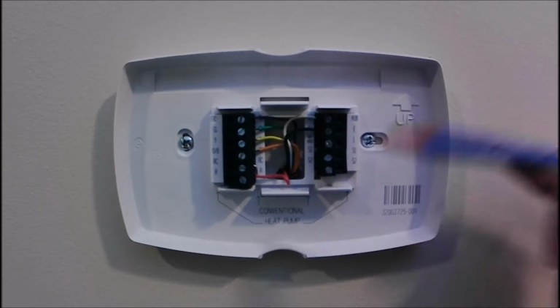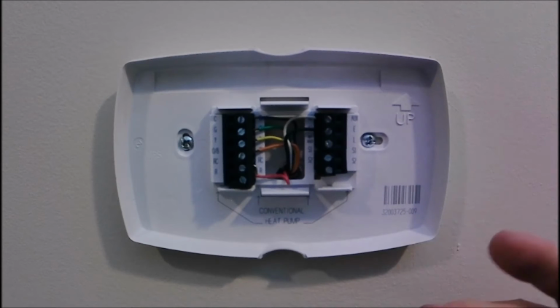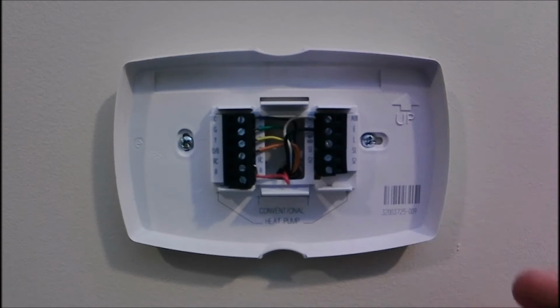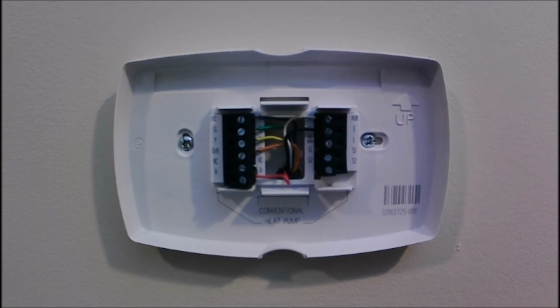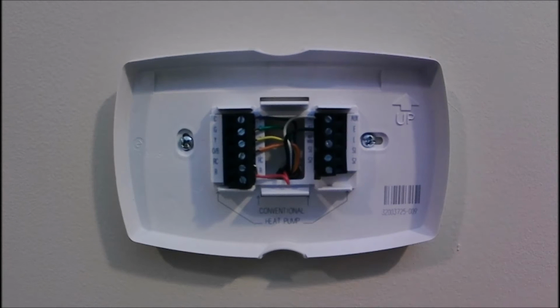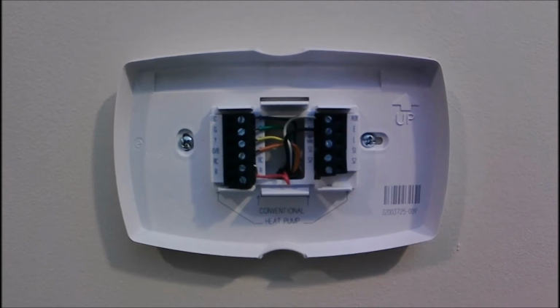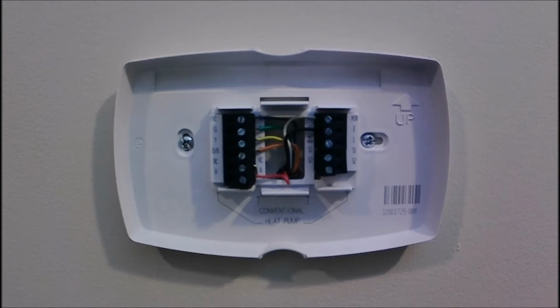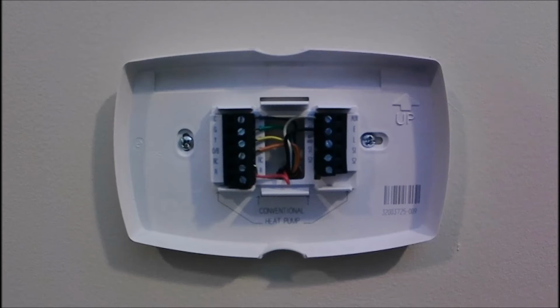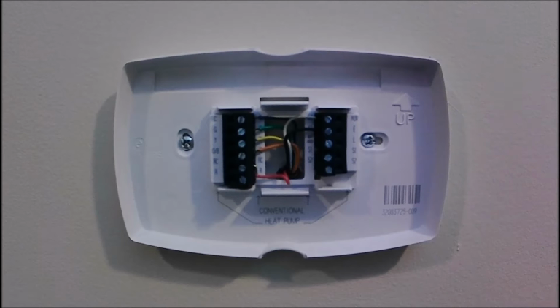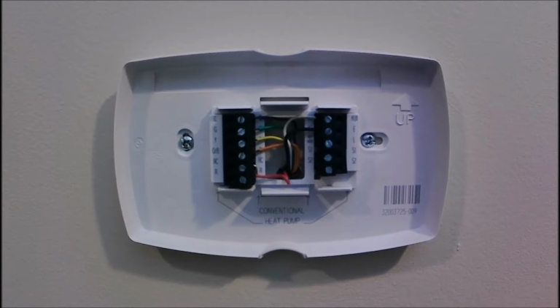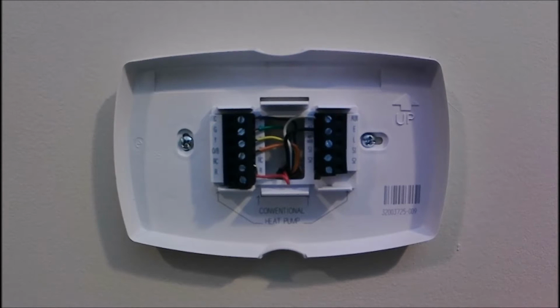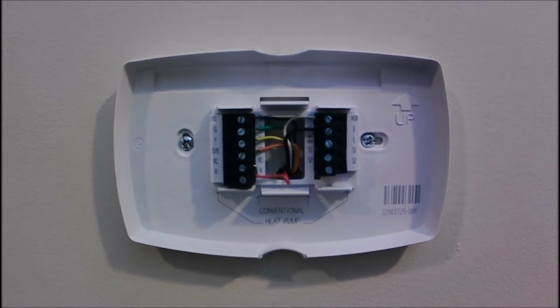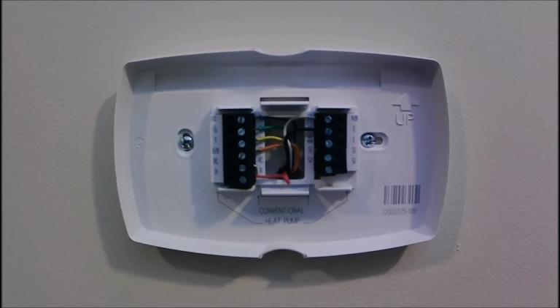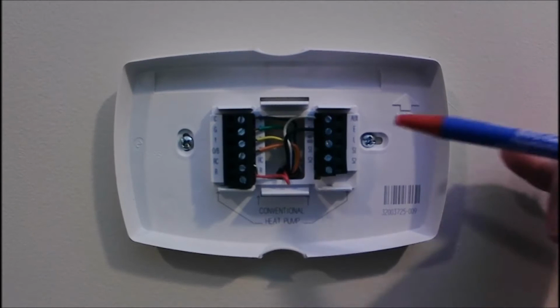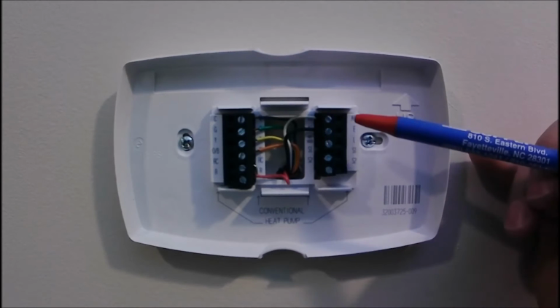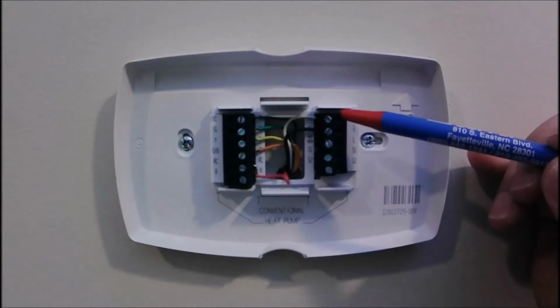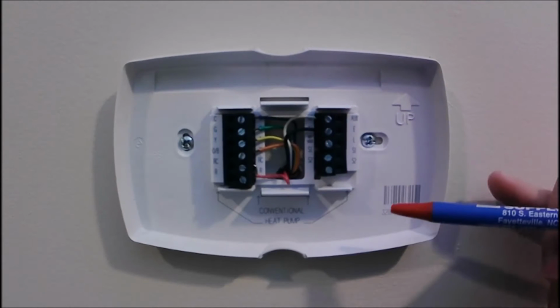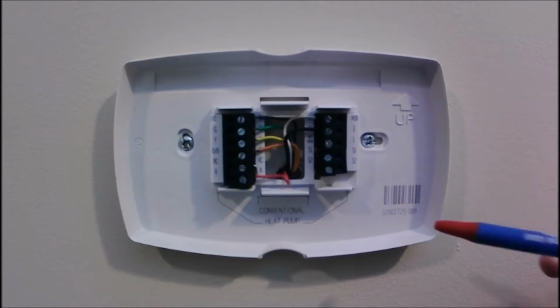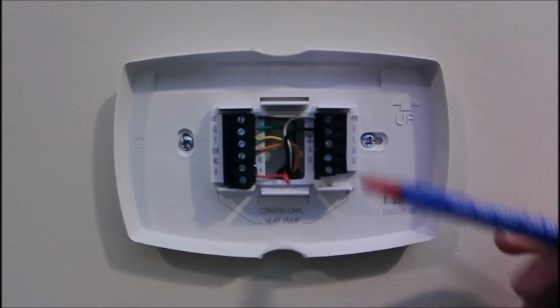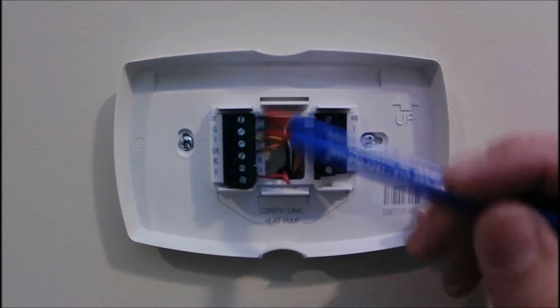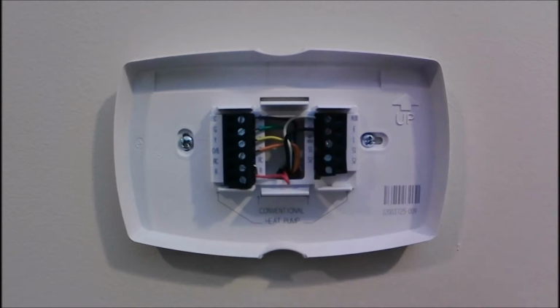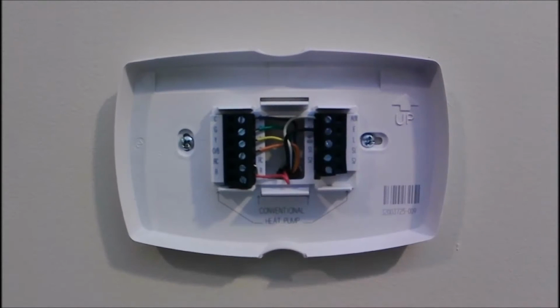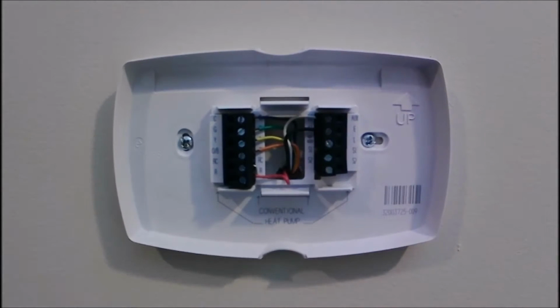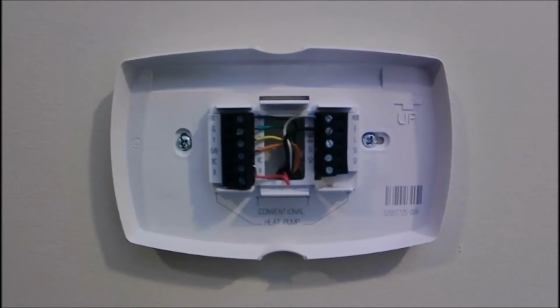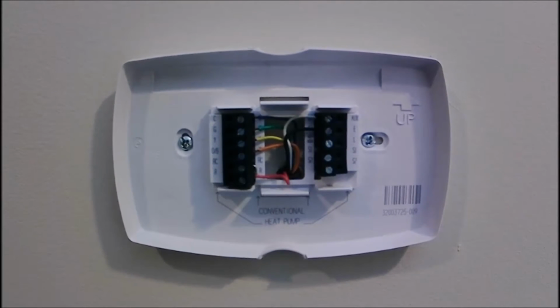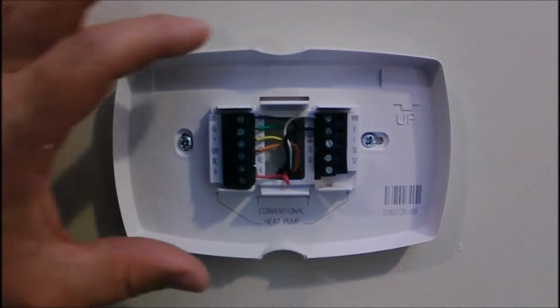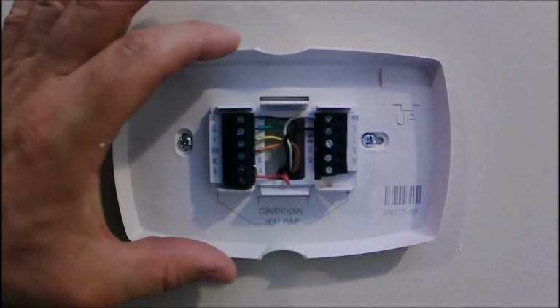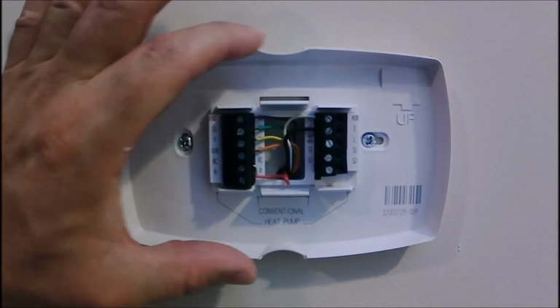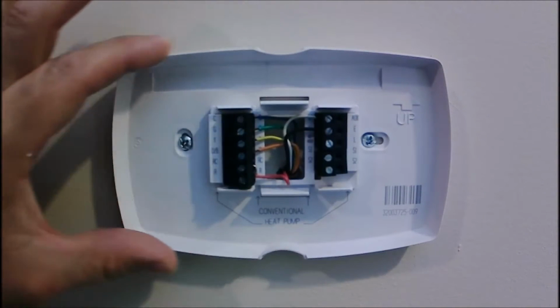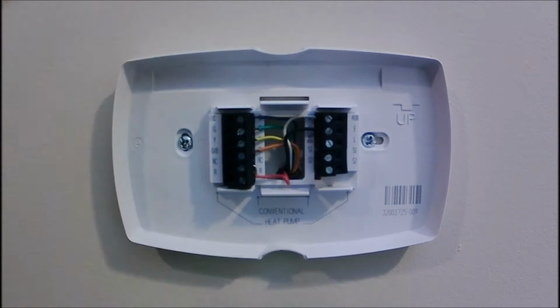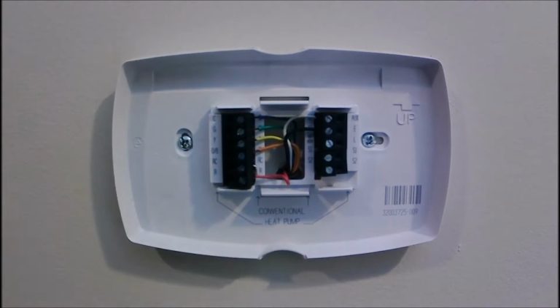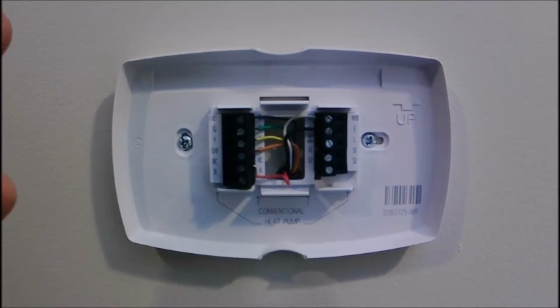There are two ways to do continuity: one, you get an audible beep, and the second, you don't. We're going to walk through both of those. With our standard color scheme going, for the first portion where I expect to get a beep...